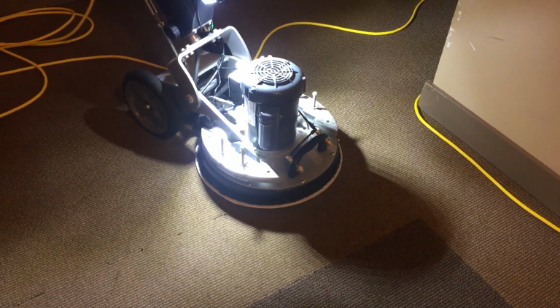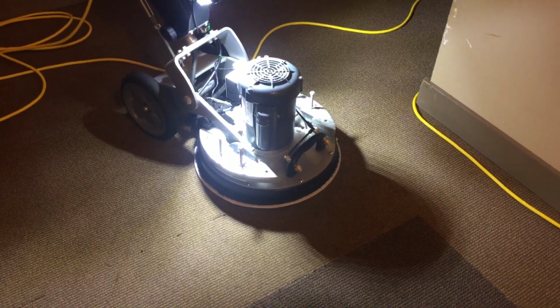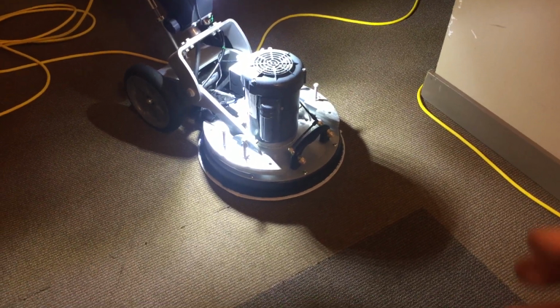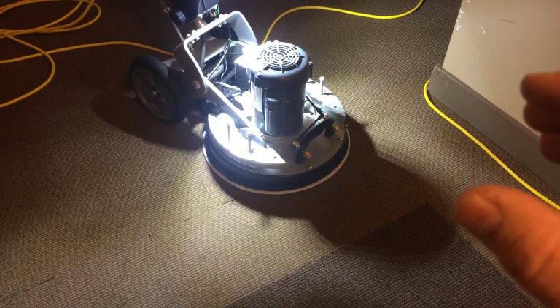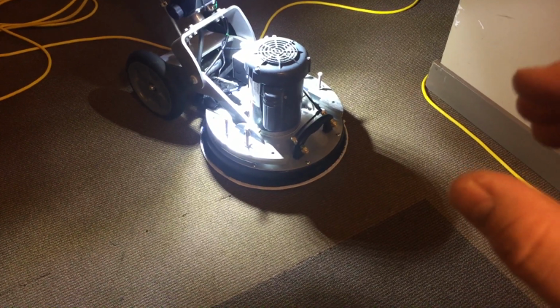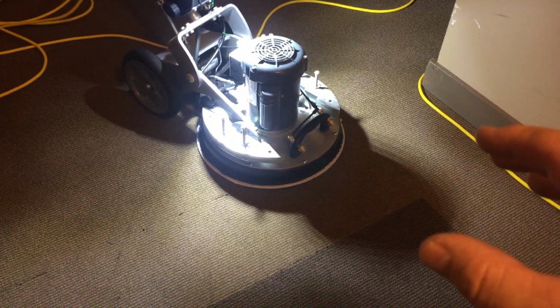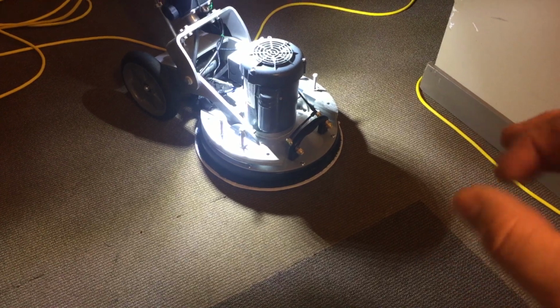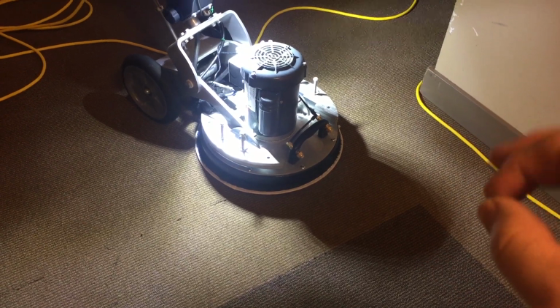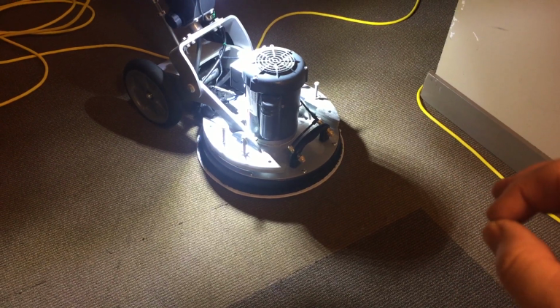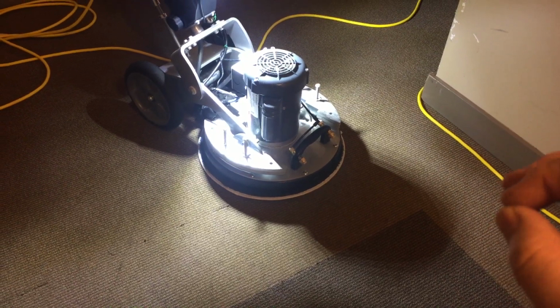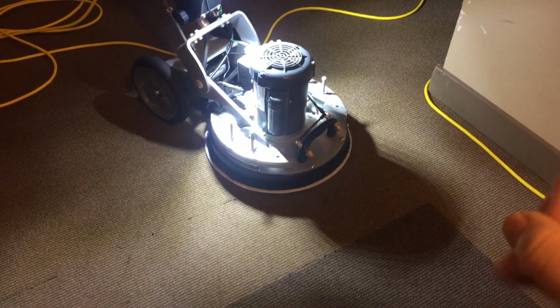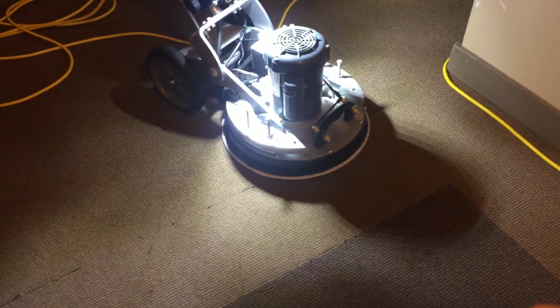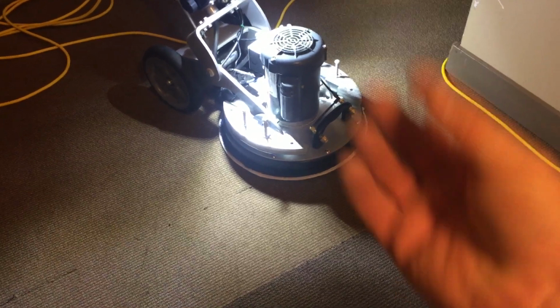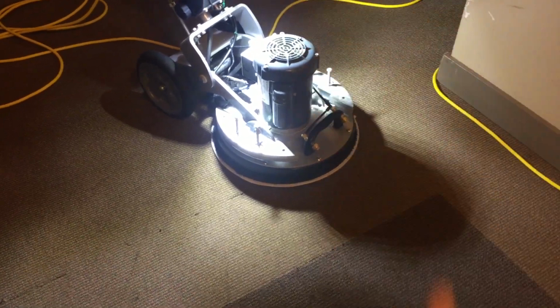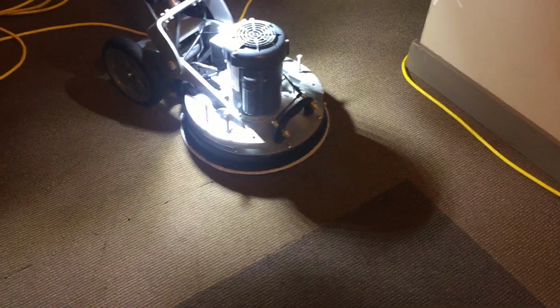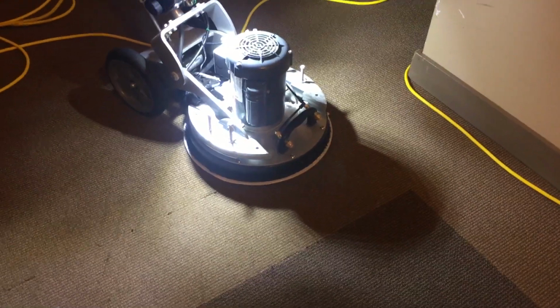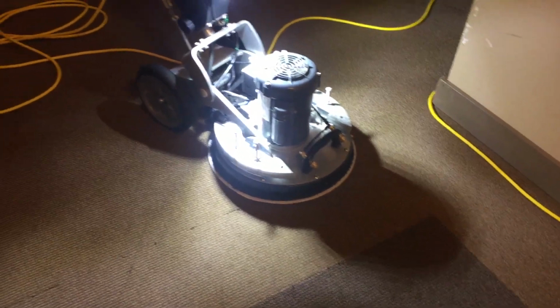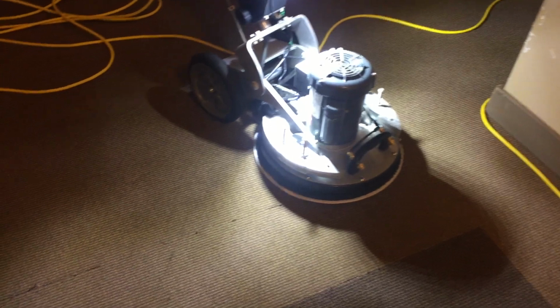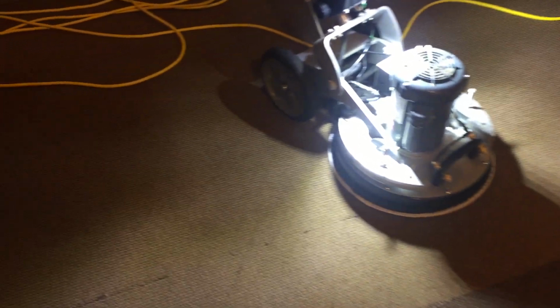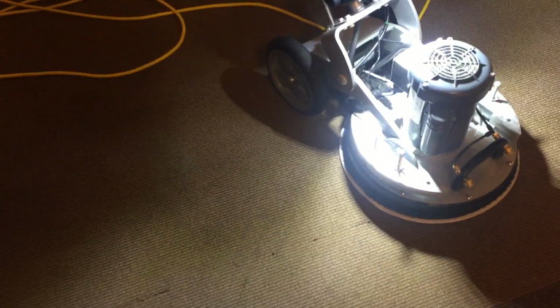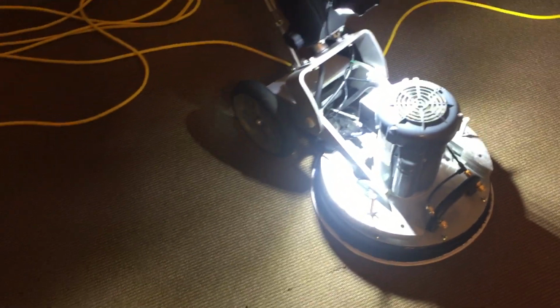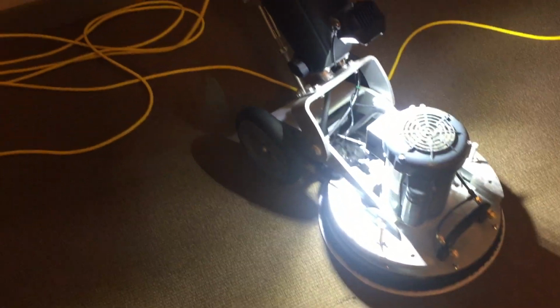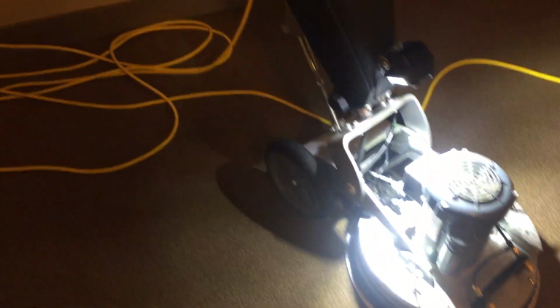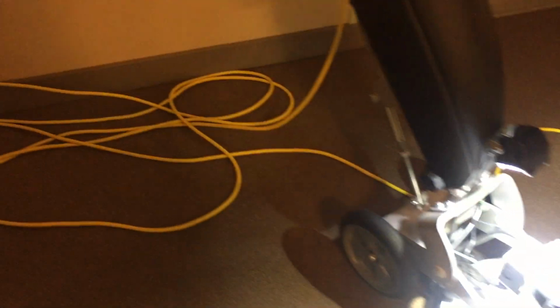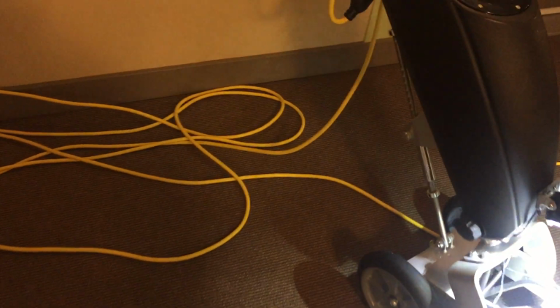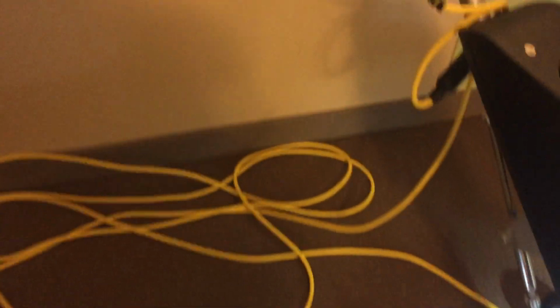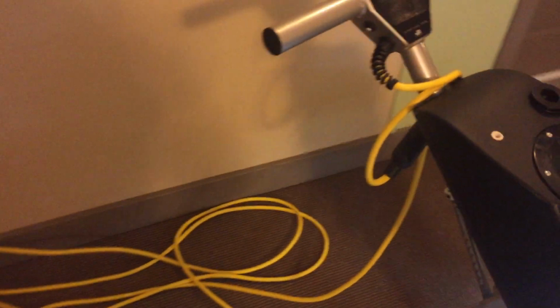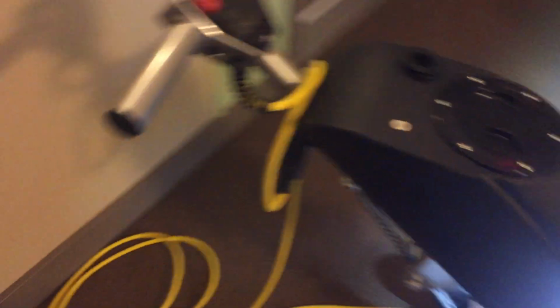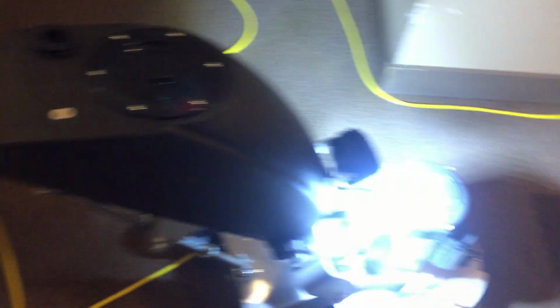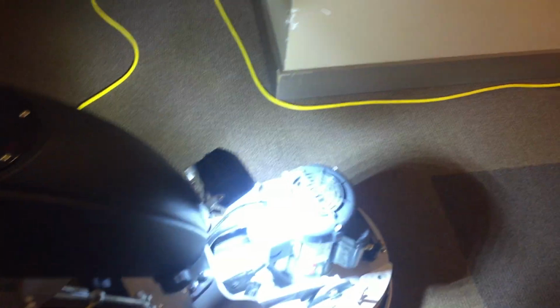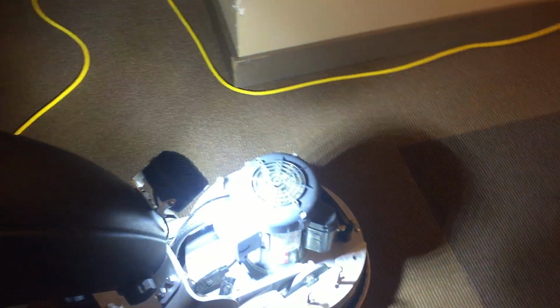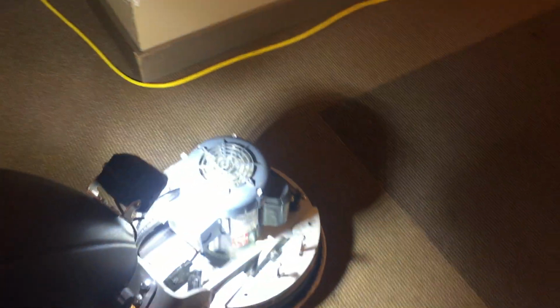The machine will apply the cleaning solution, dissolve the soil in the carpet, and draw it up by transfer into the pad. There's no soil or water washed into the backing of the carpet, so the dry time is normally an hour or less.